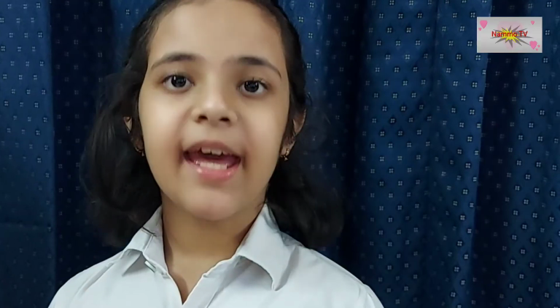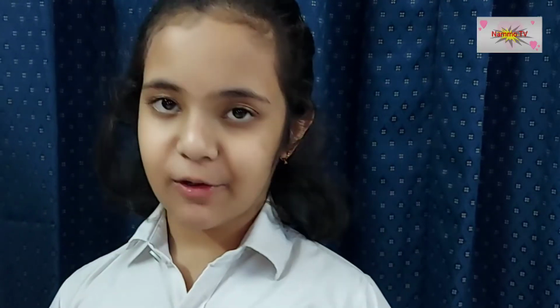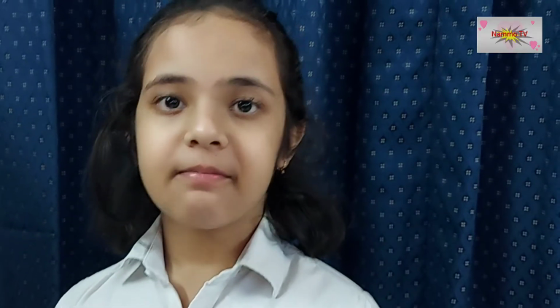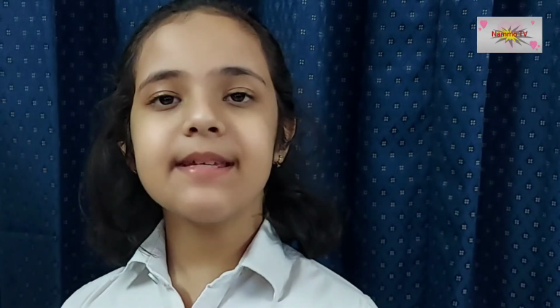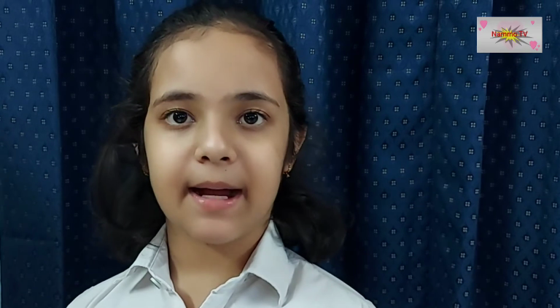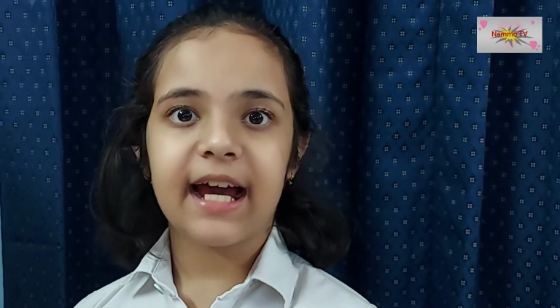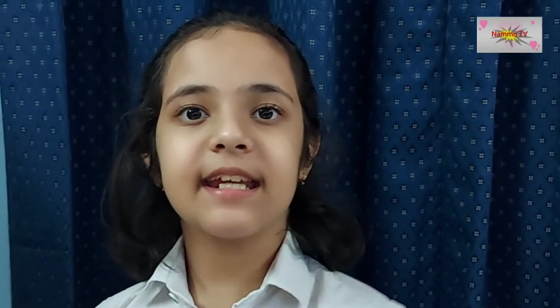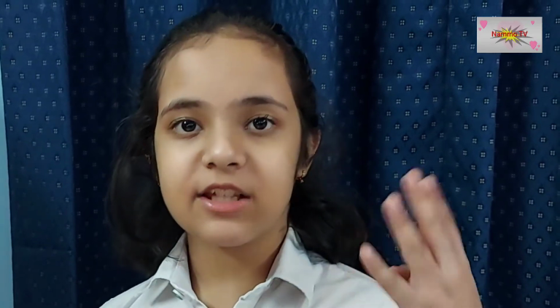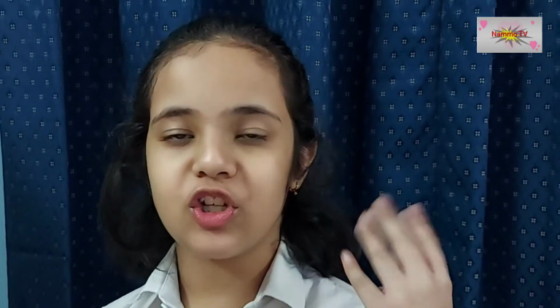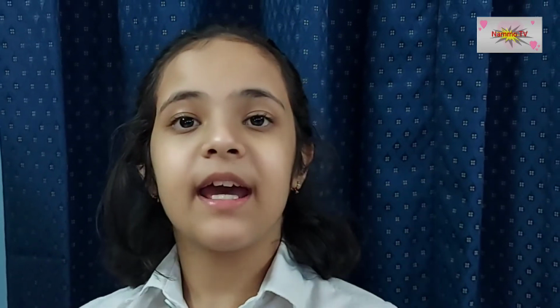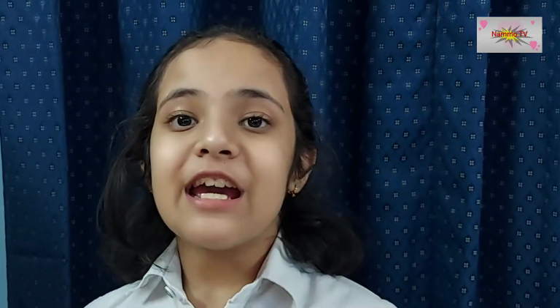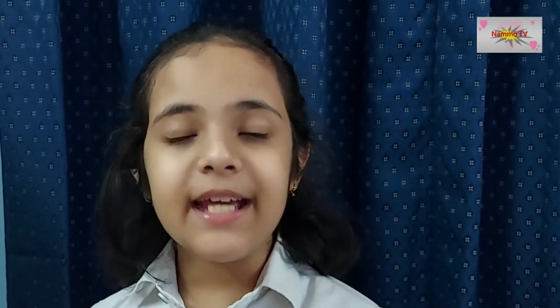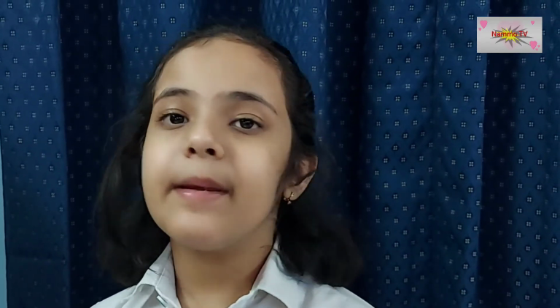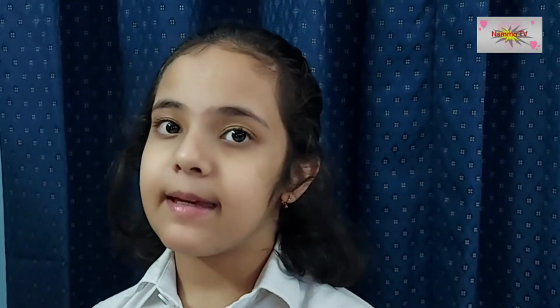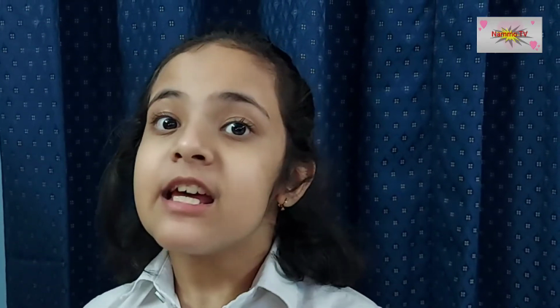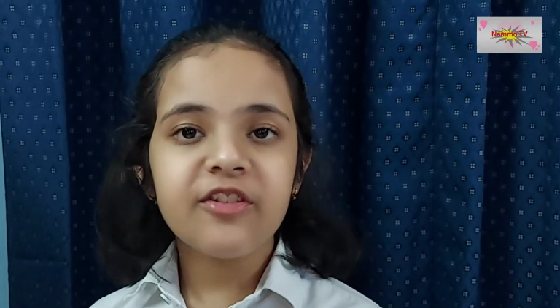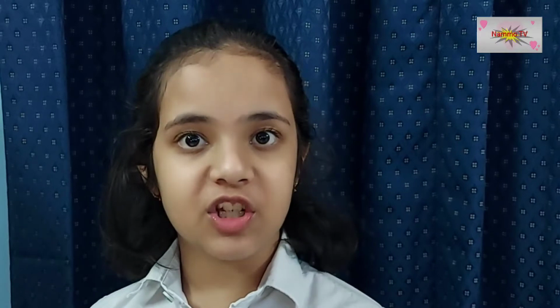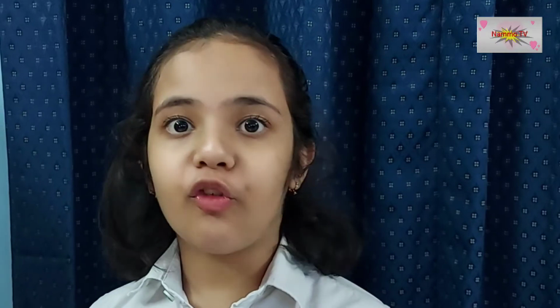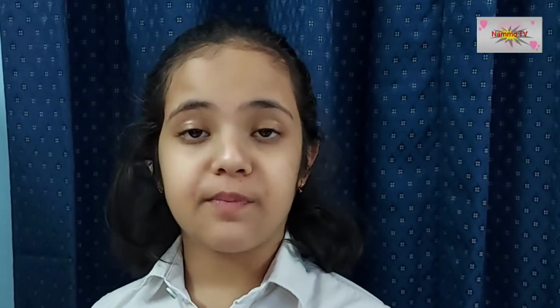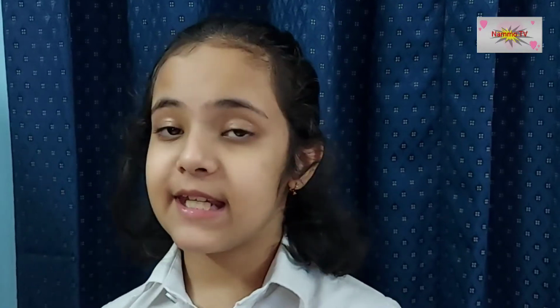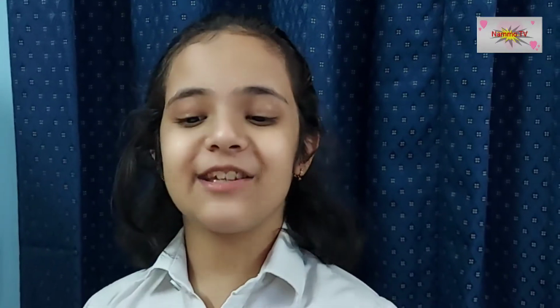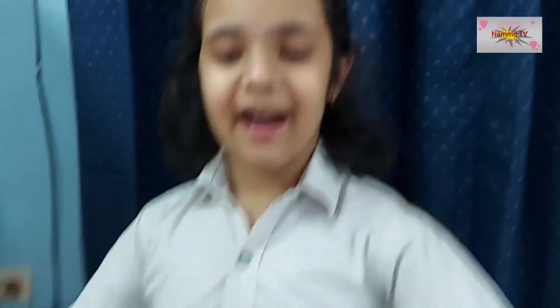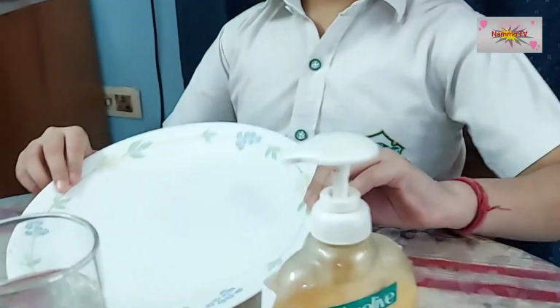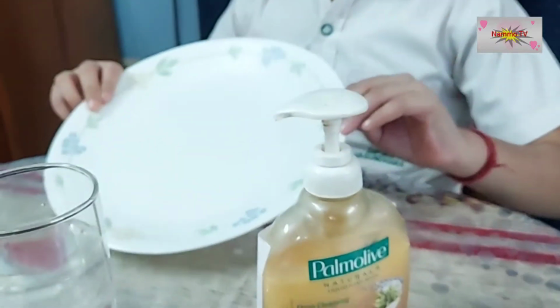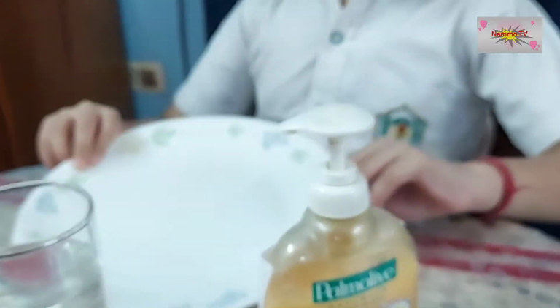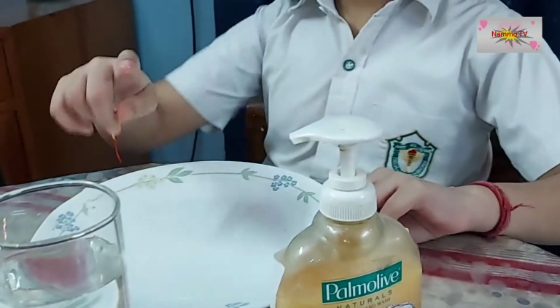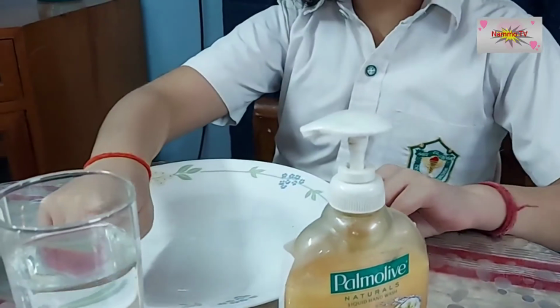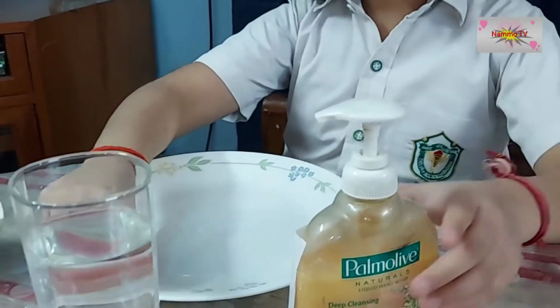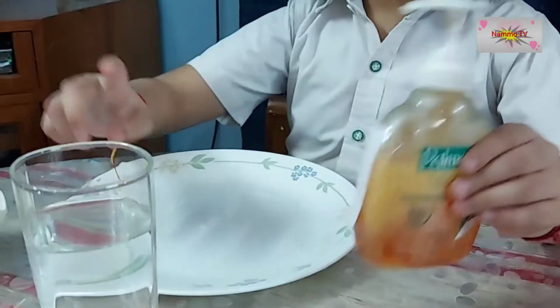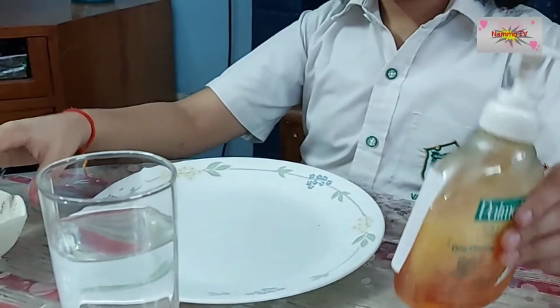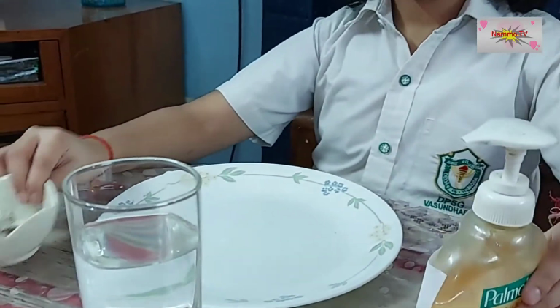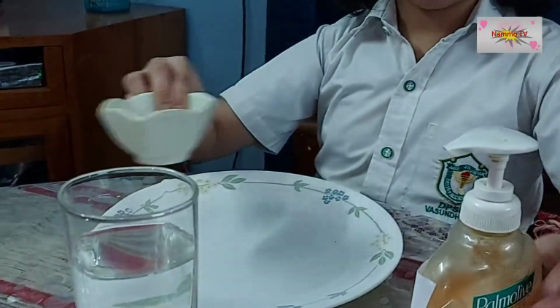Hello, my name is Nirmay Pandey. I am studying in class 4. My experiment name is surface tension of water. Materials used are plate, water, and pepper flakes.